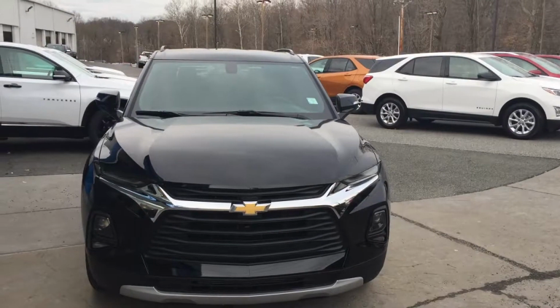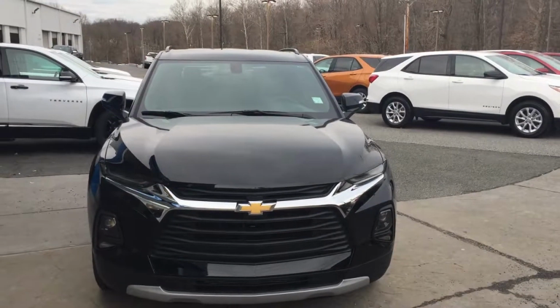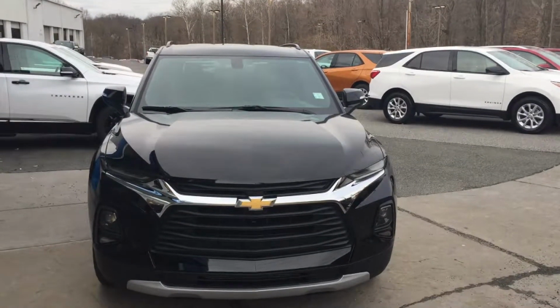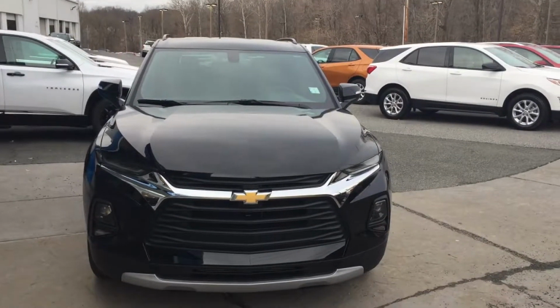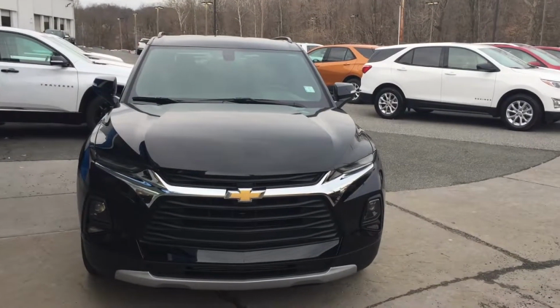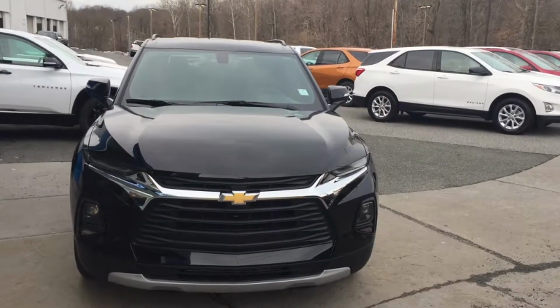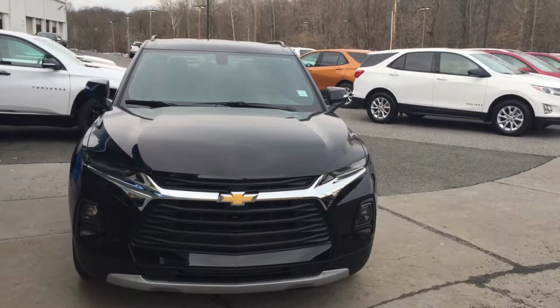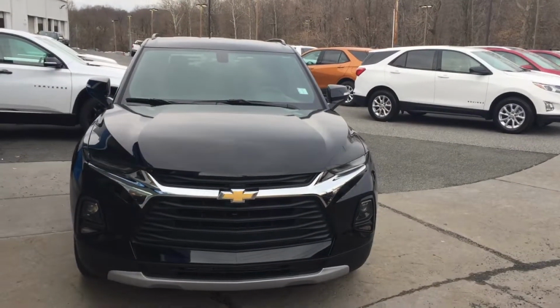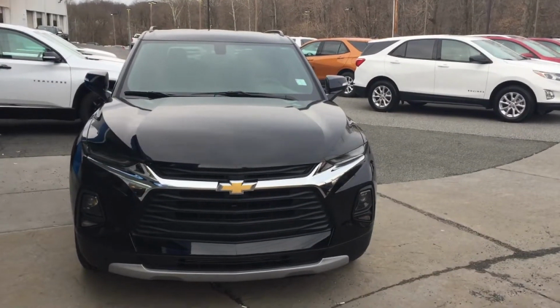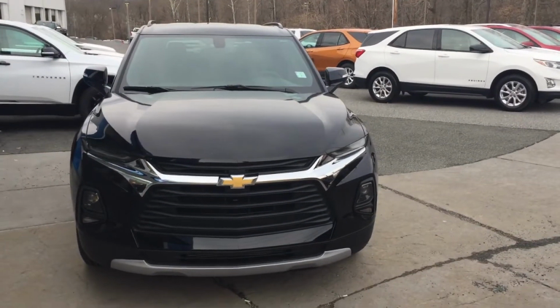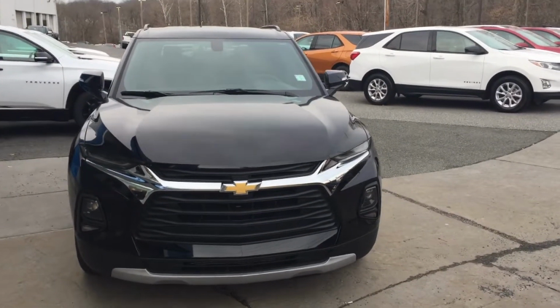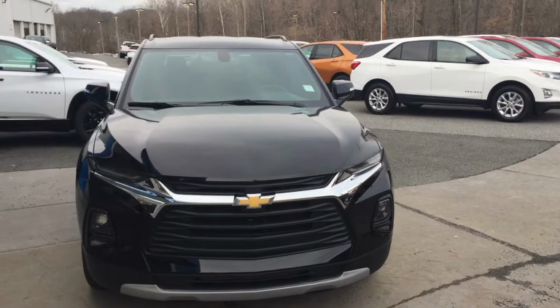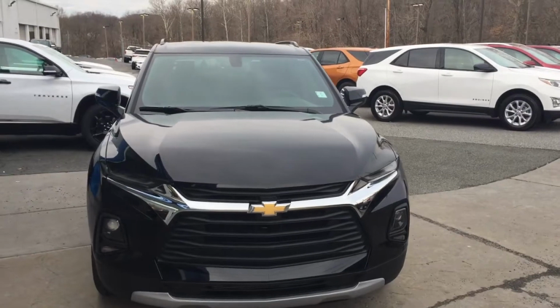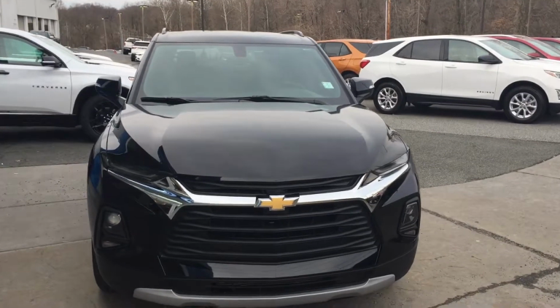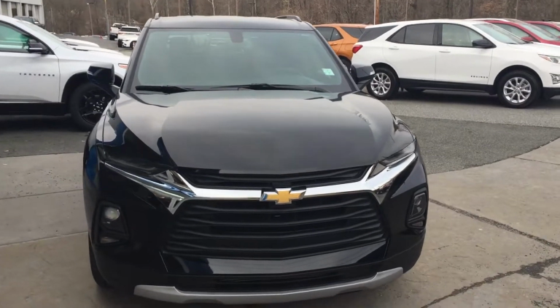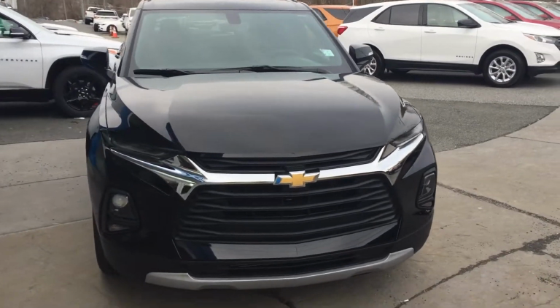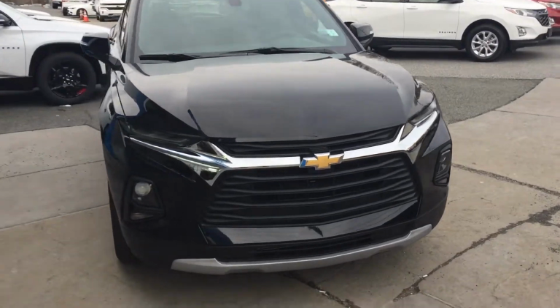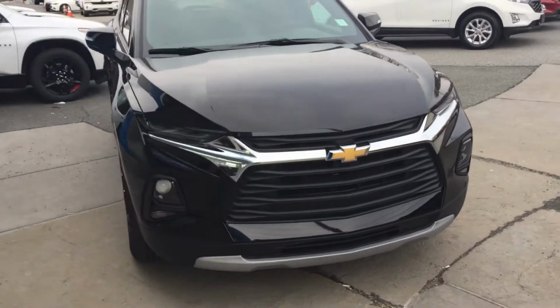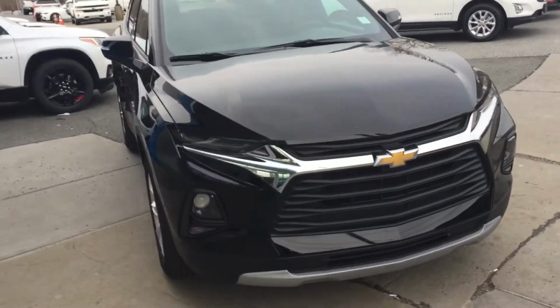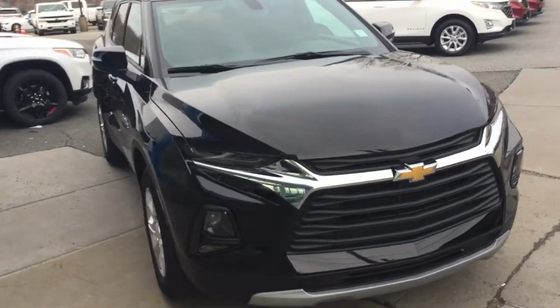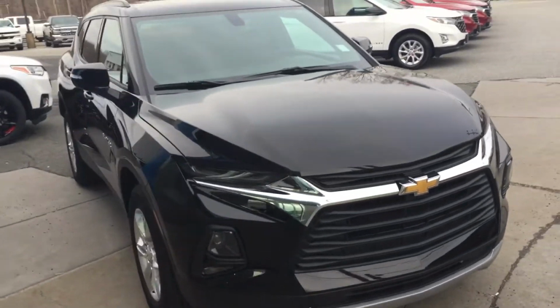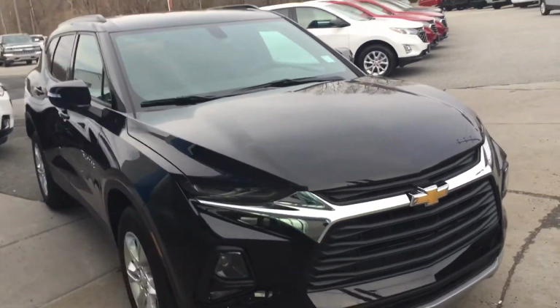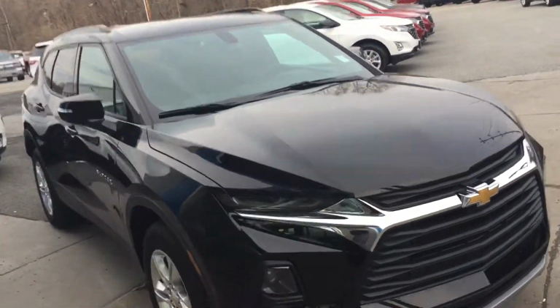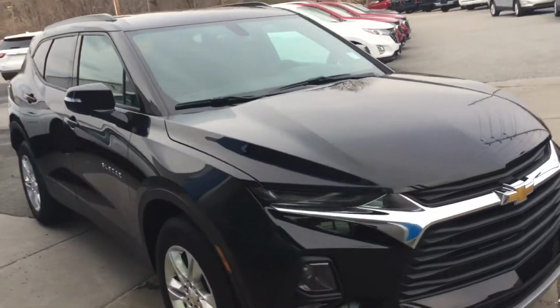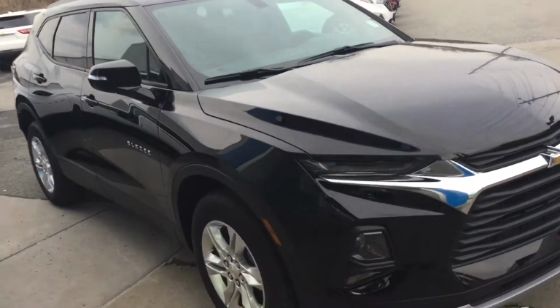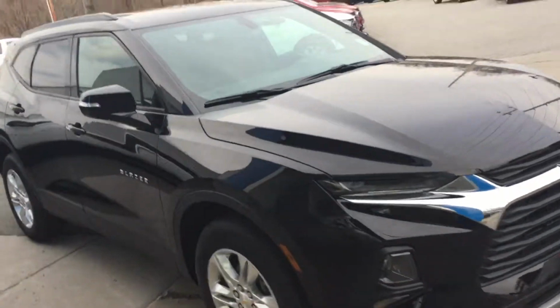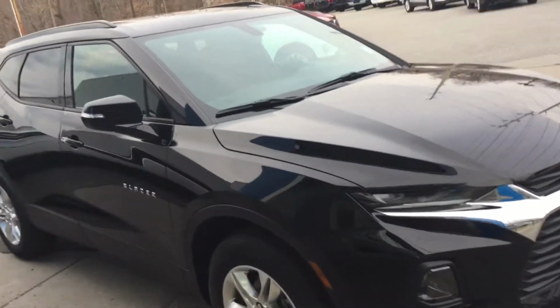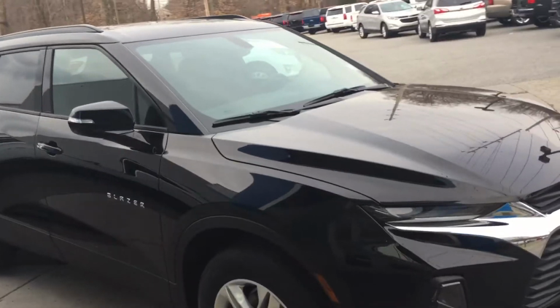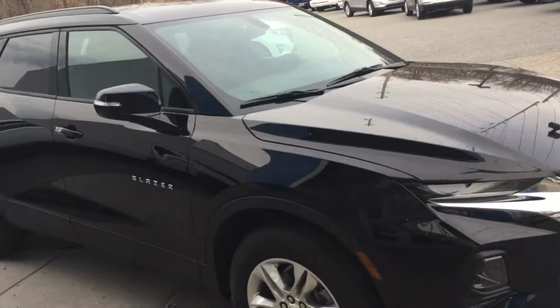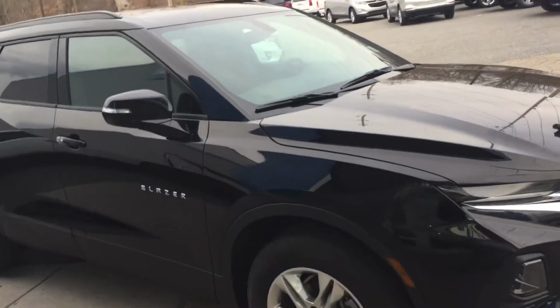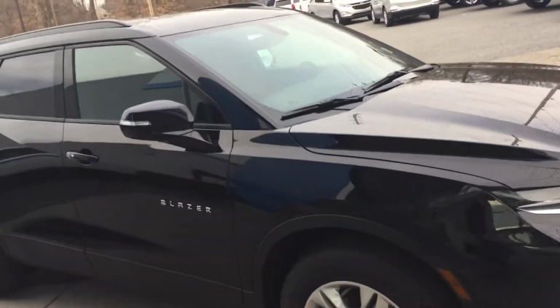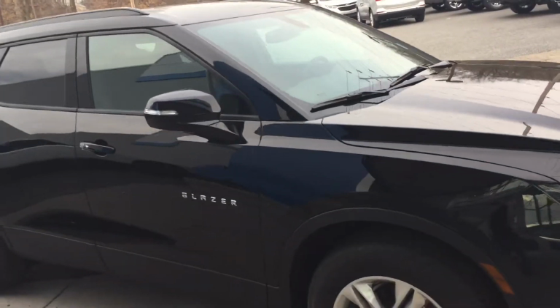This is Jim from Porter Chevrolet on Cleveland Avenue in Newark taking a quick video walk around of a brand new 2019 Chevrolet Blazer for Angela.